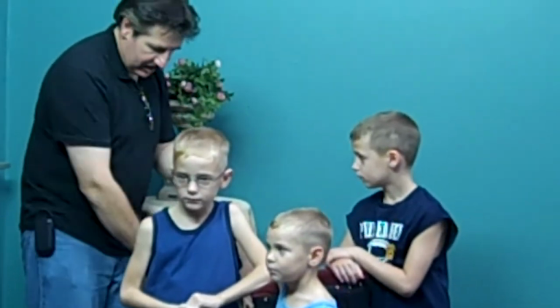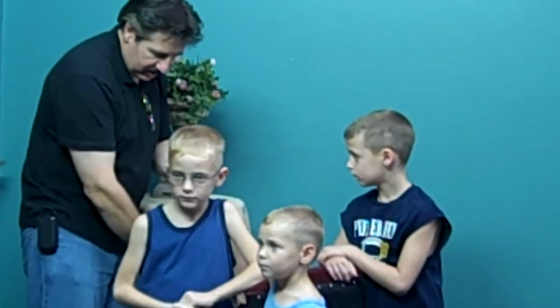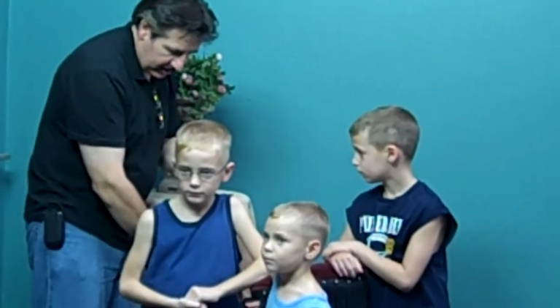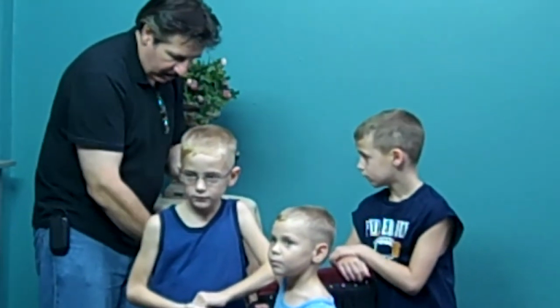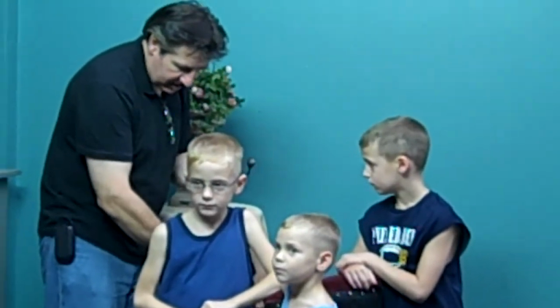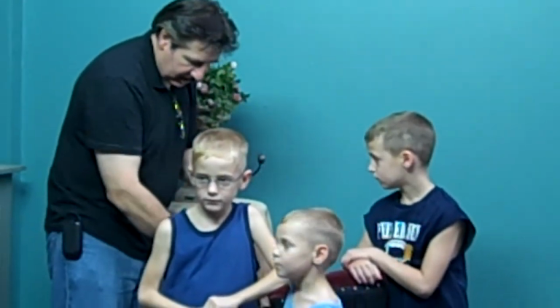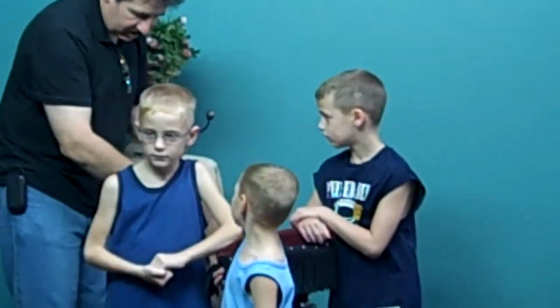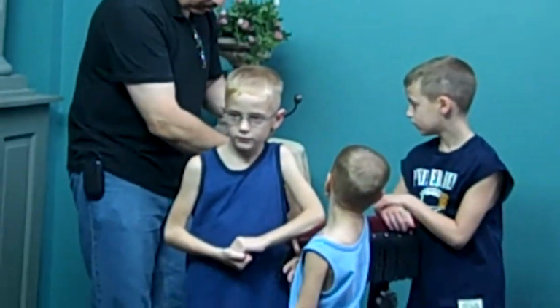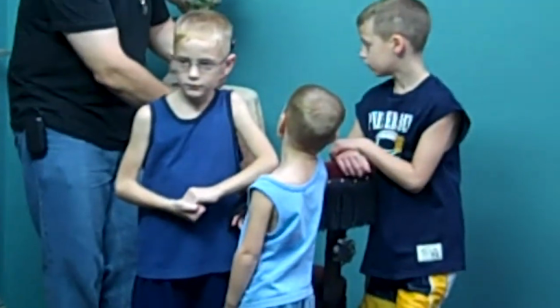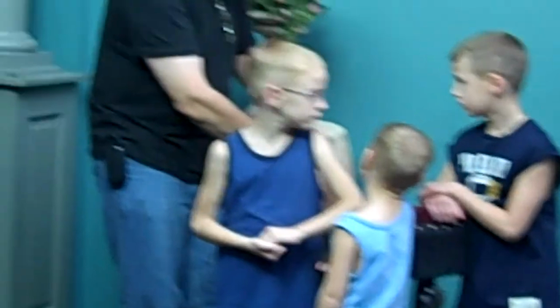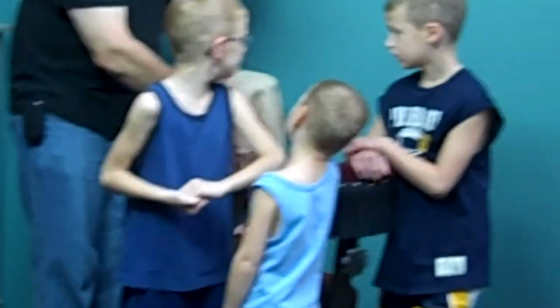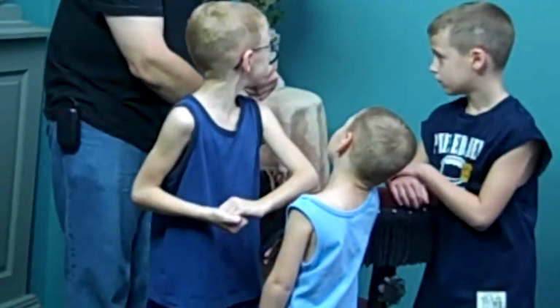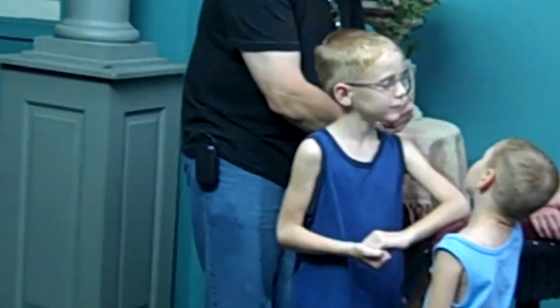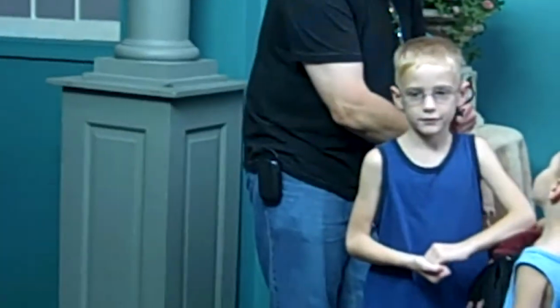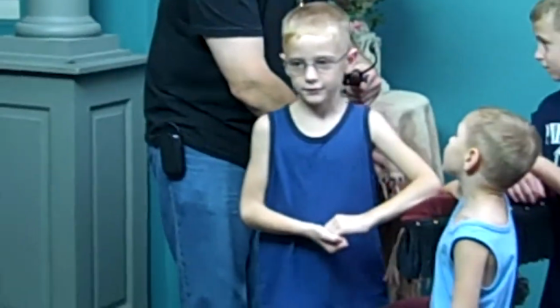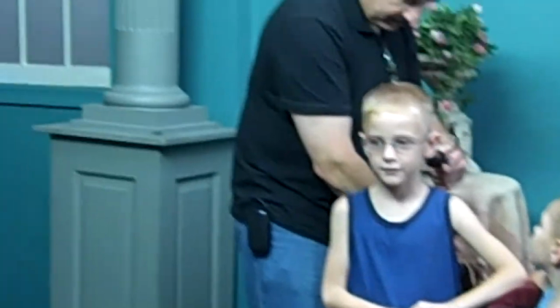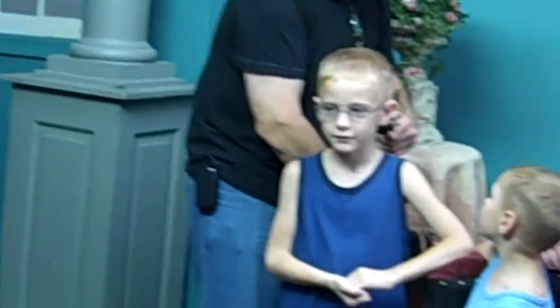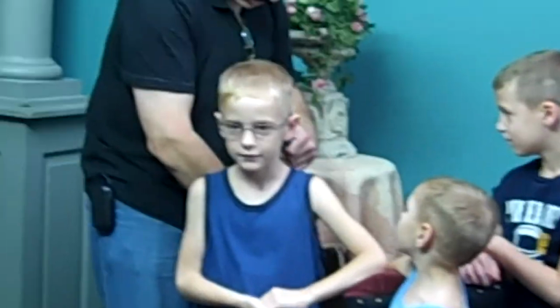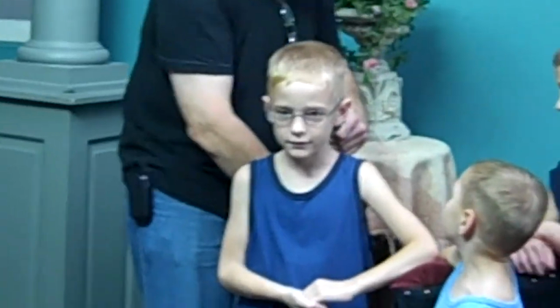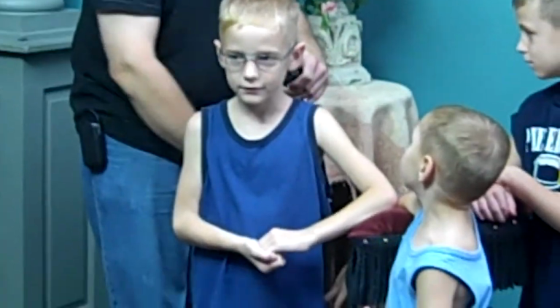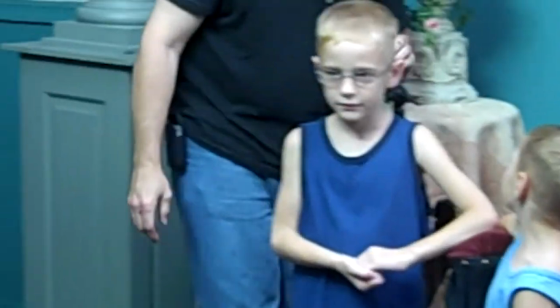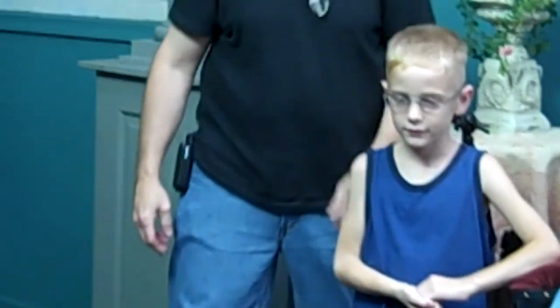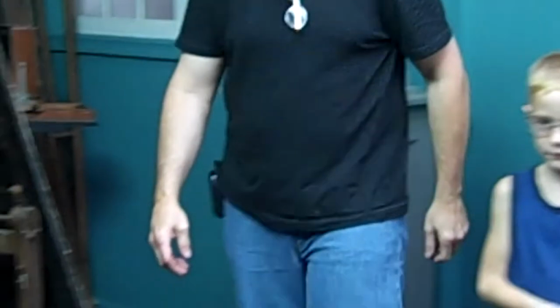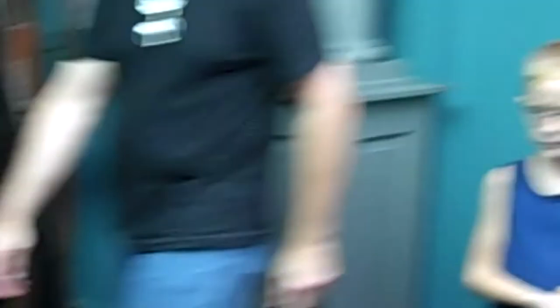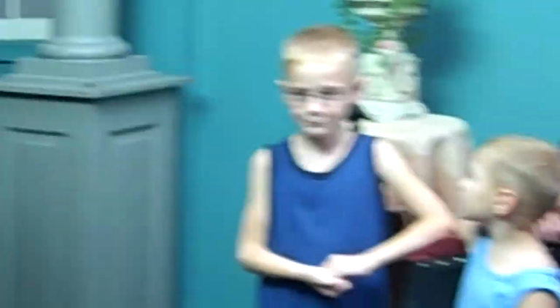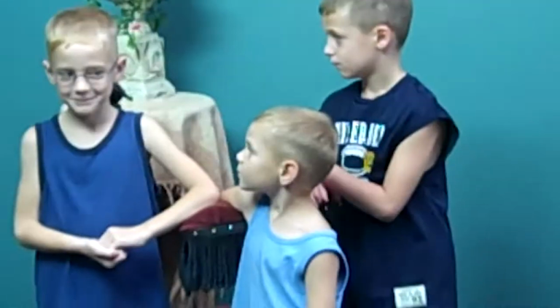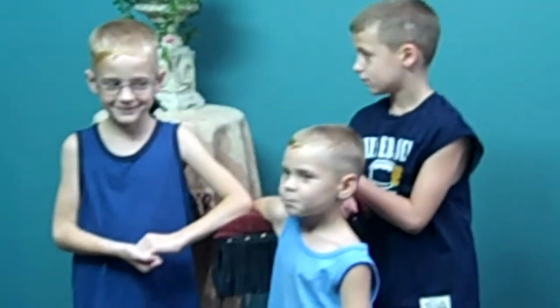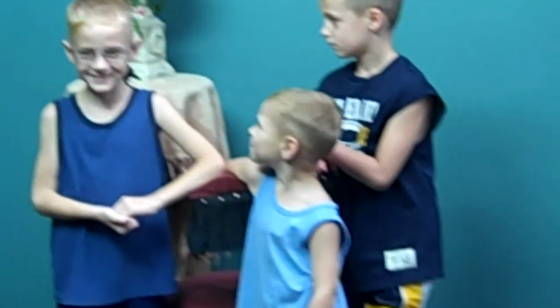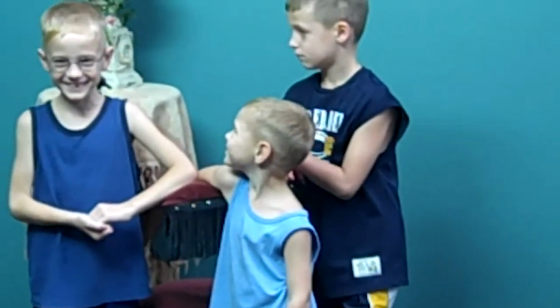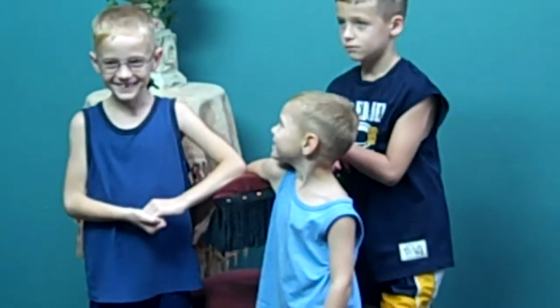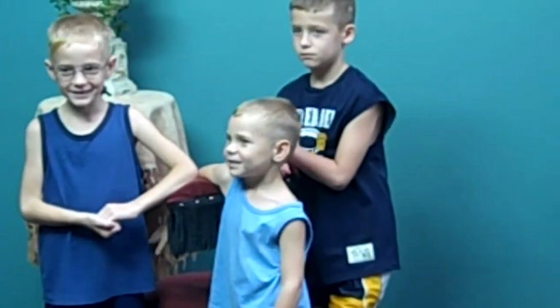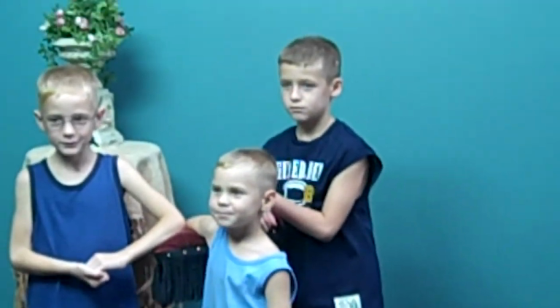This is called a headrest — this is a real one from the Civil War. Put your head right against that. And that's how they stood there for 14, 15 seconds during the exposure.